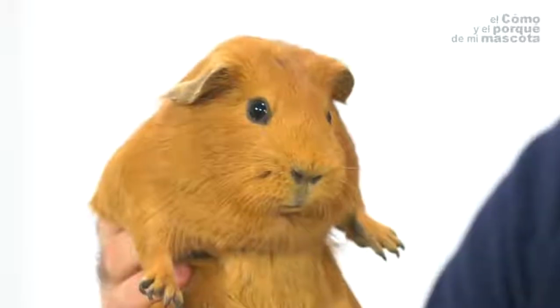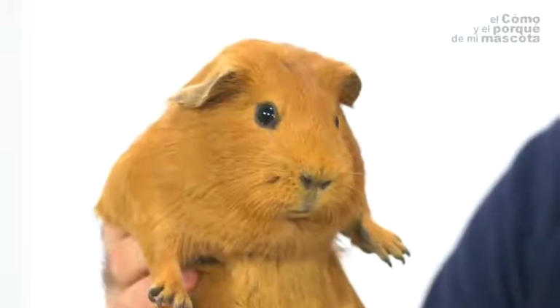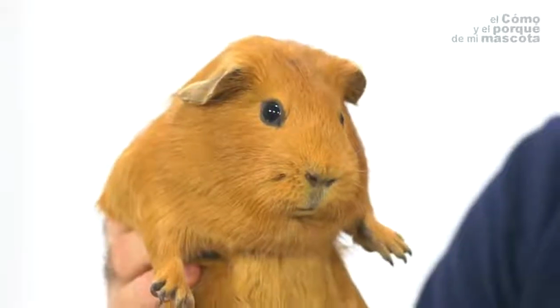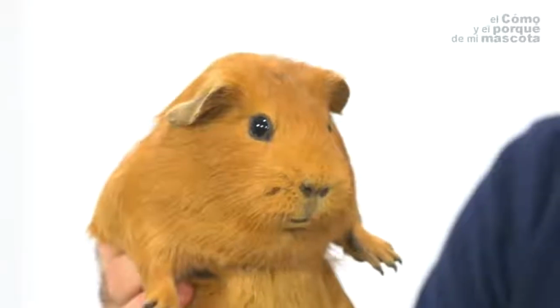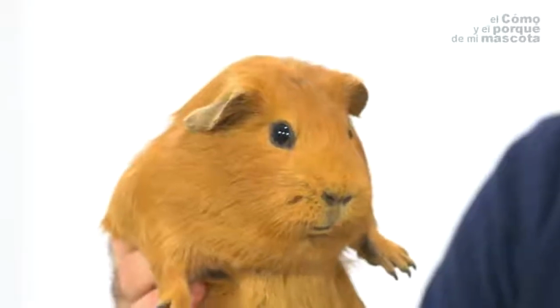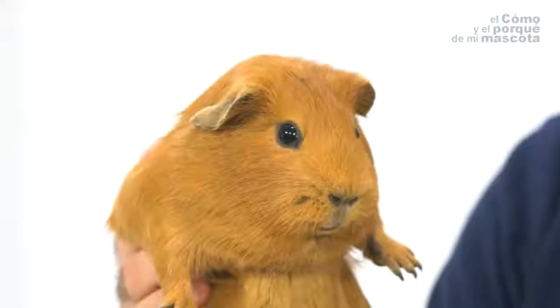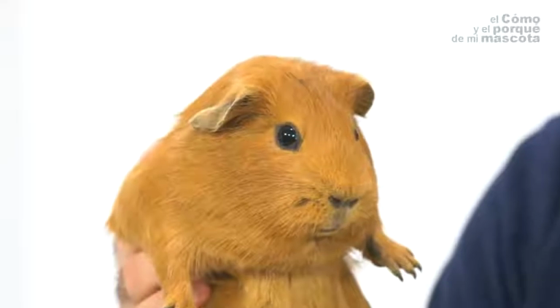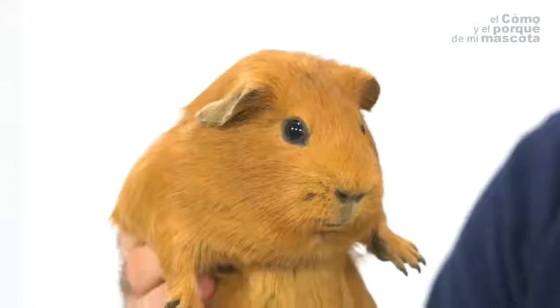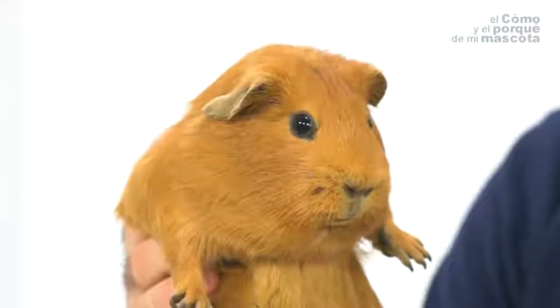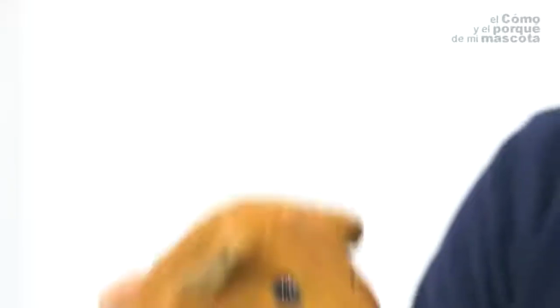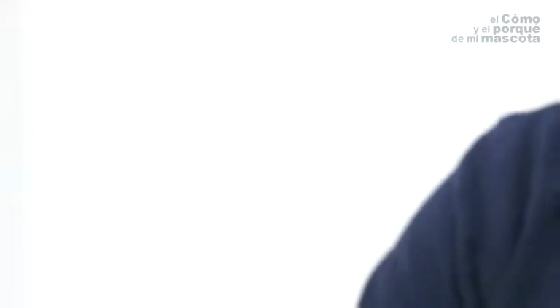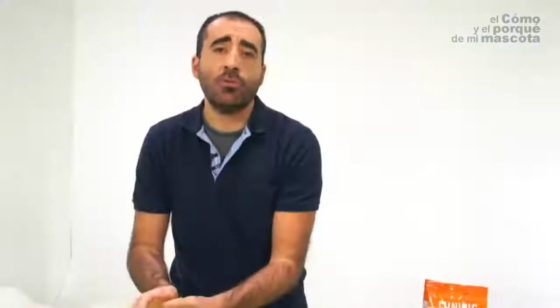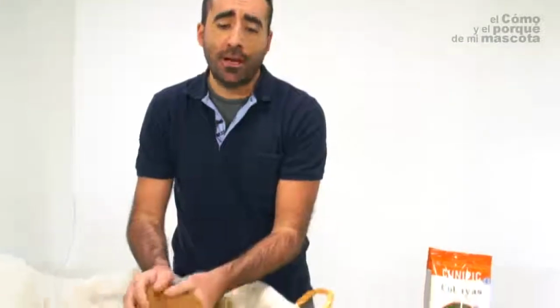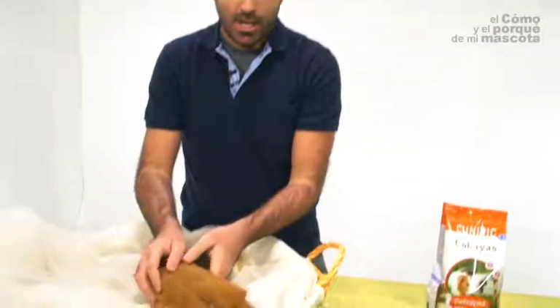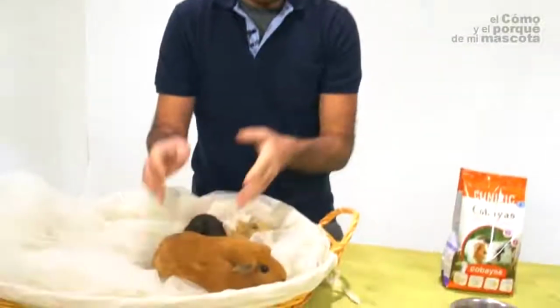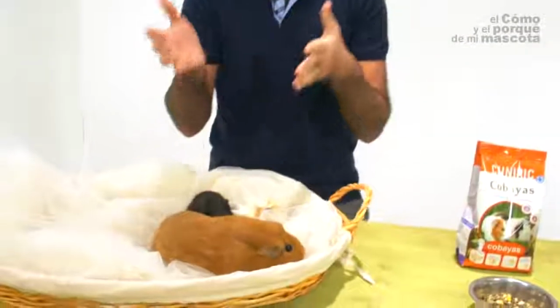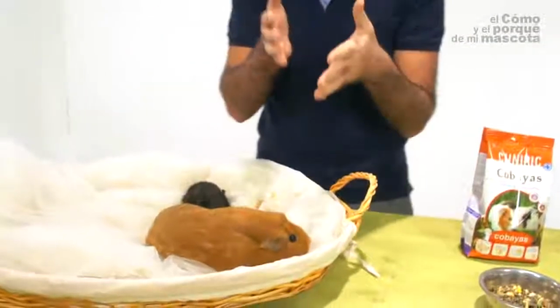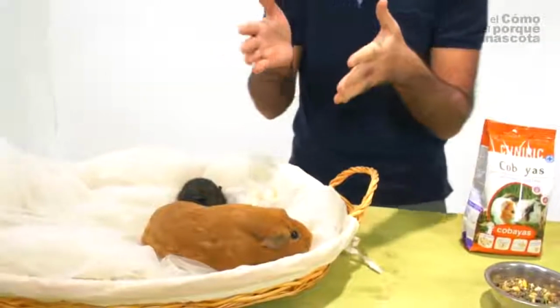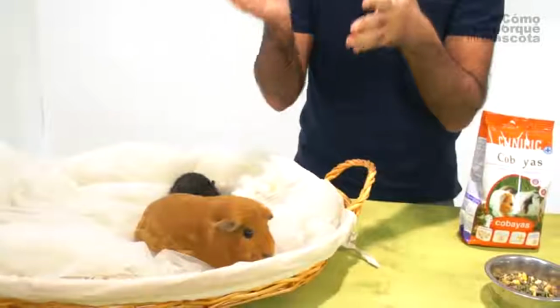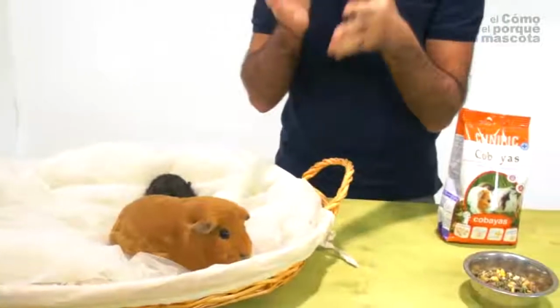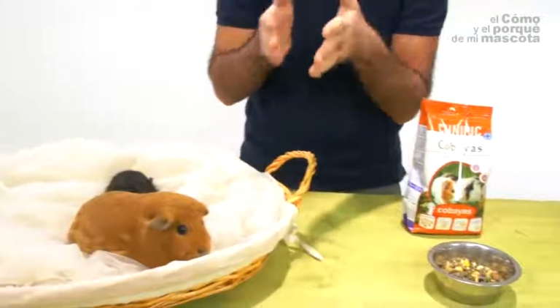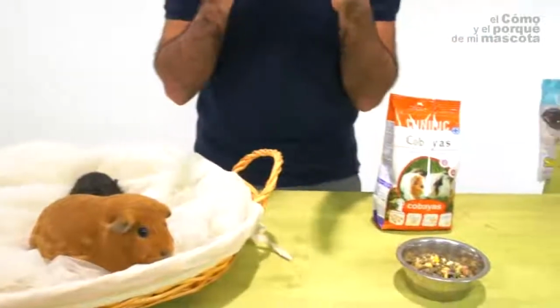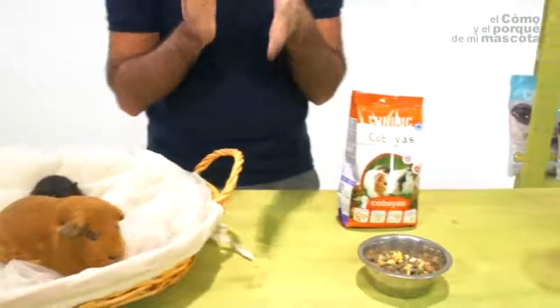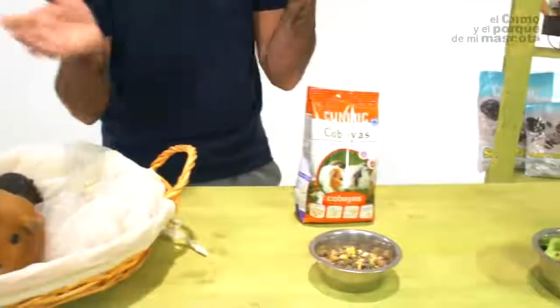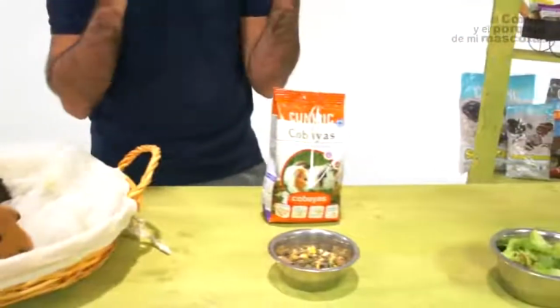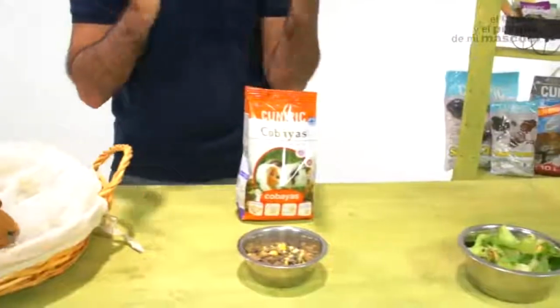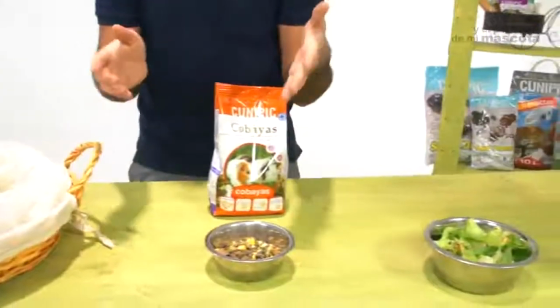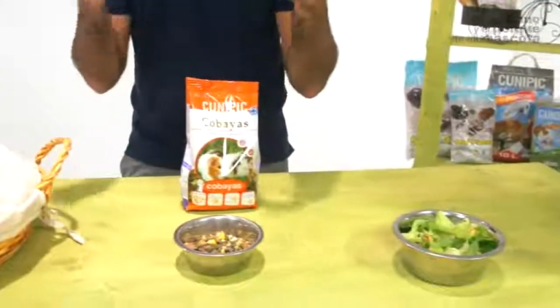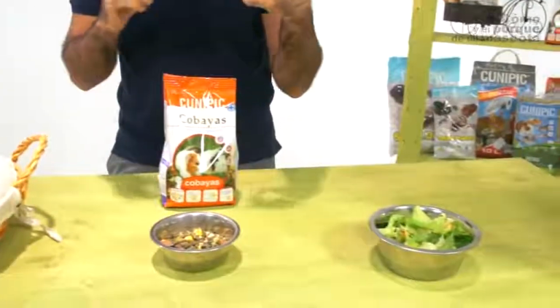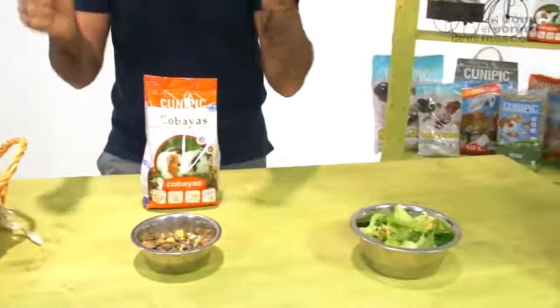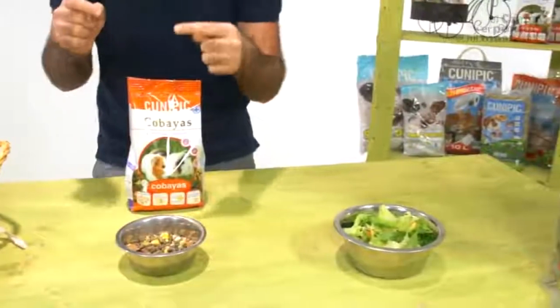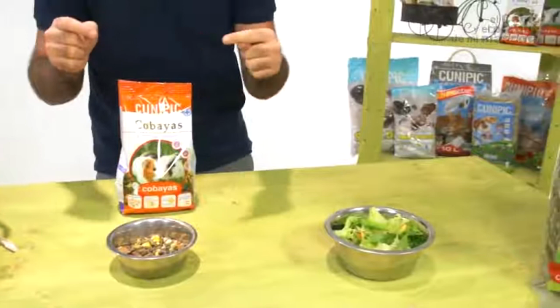How can we help? It's very easy. All we shall do is reduce what's more fattening and, as I've said, that is the fodder. Replace it with more hay.